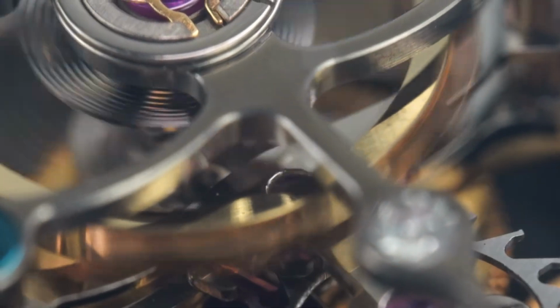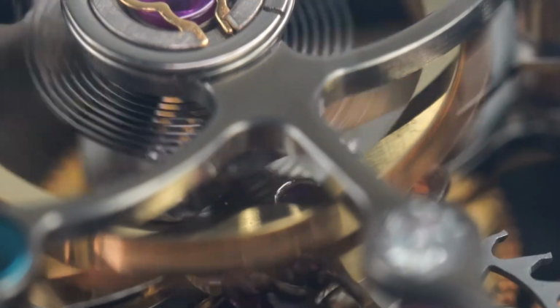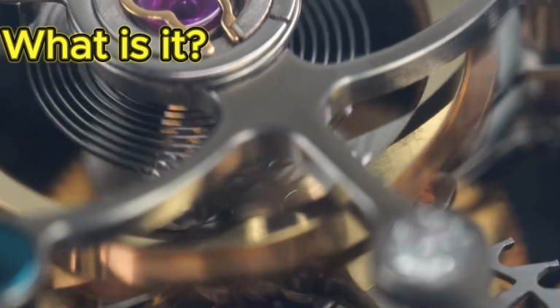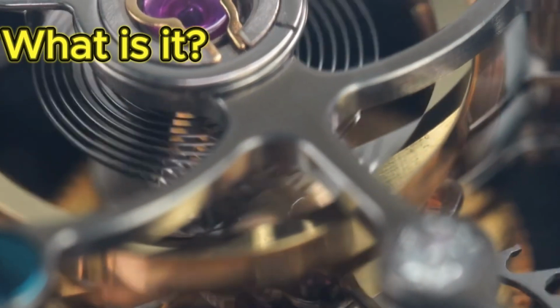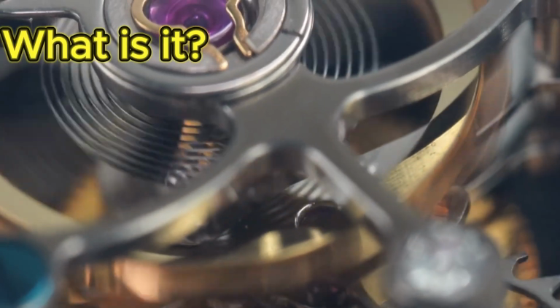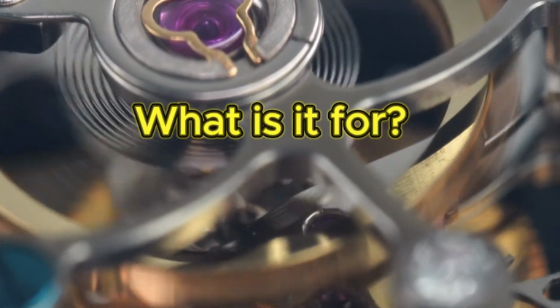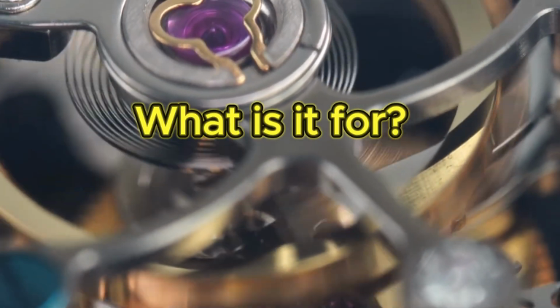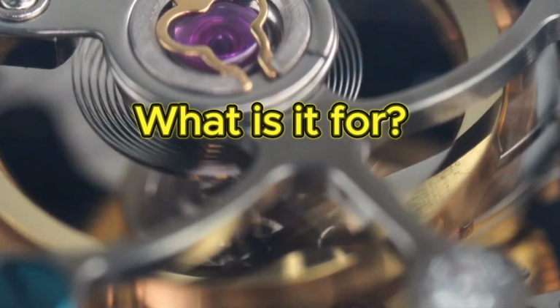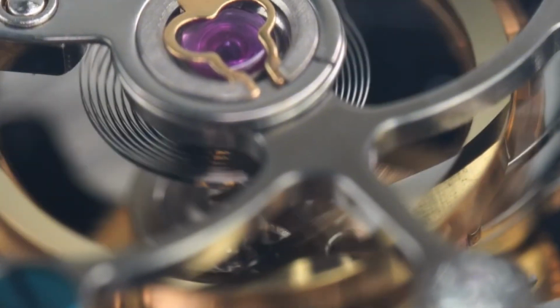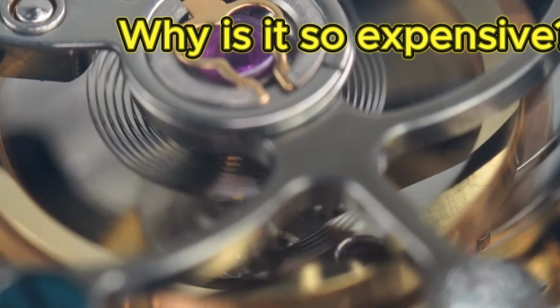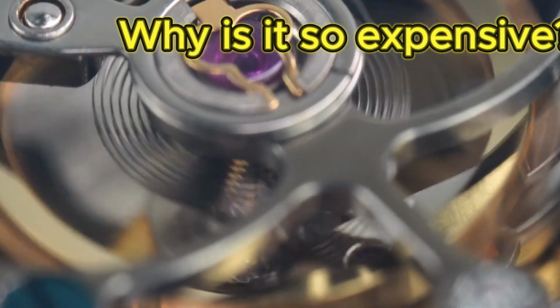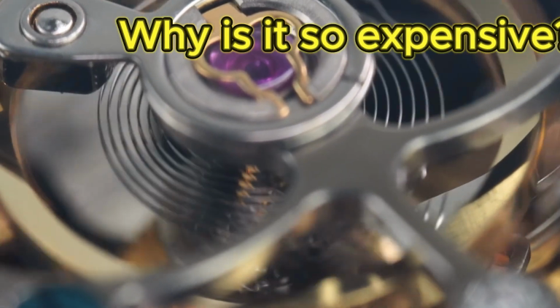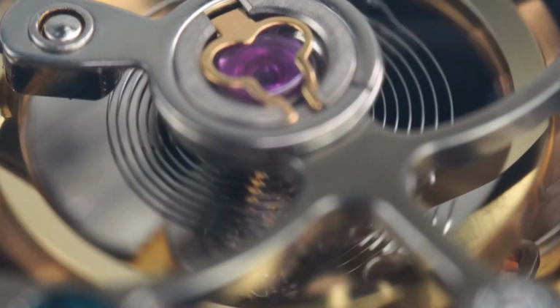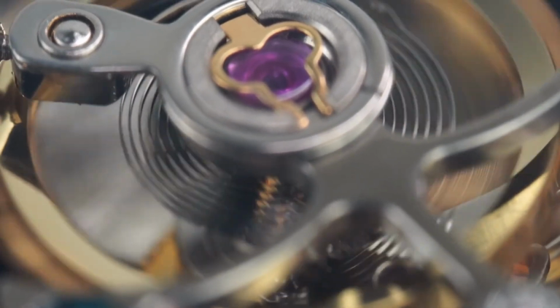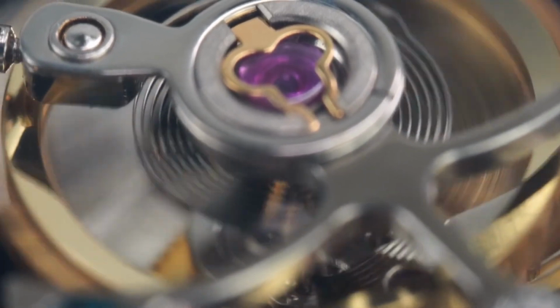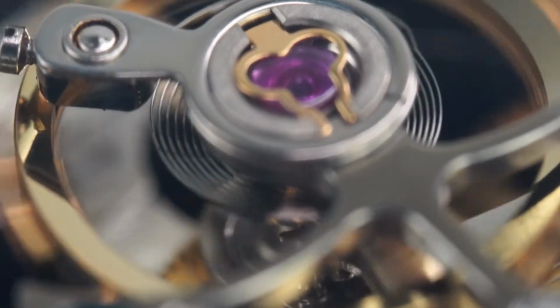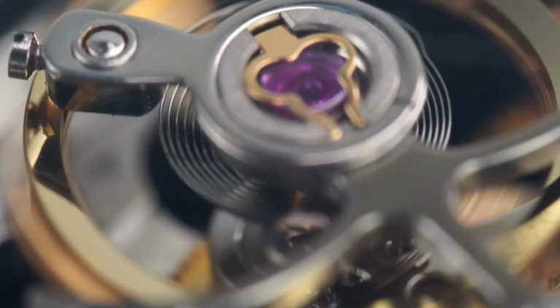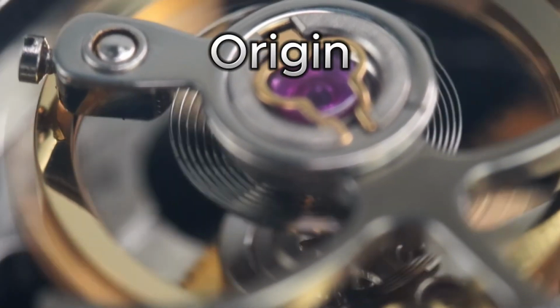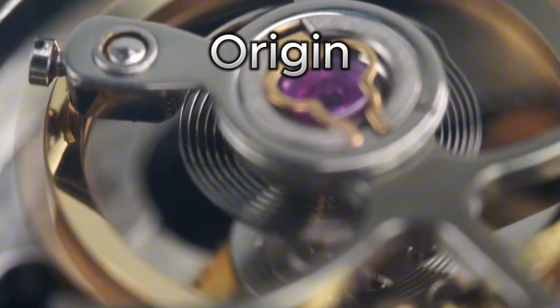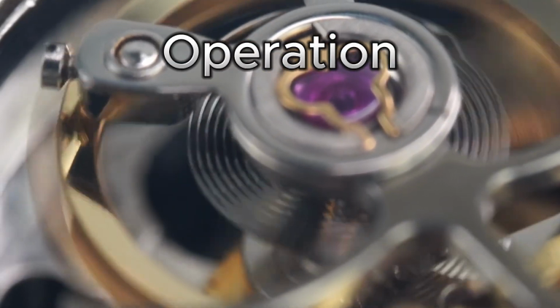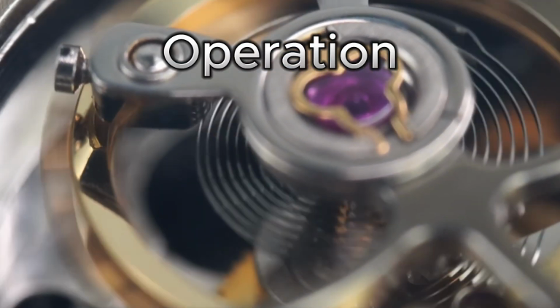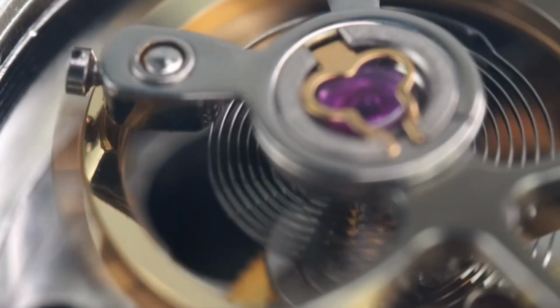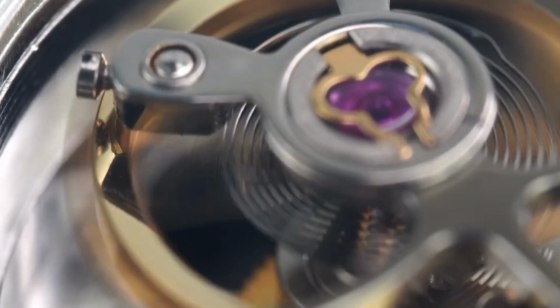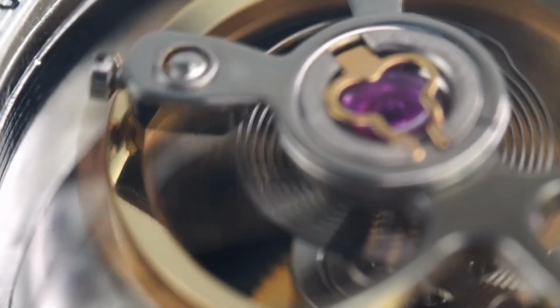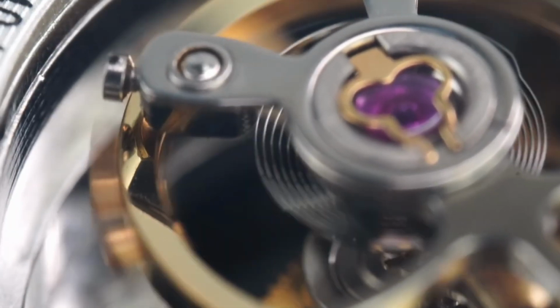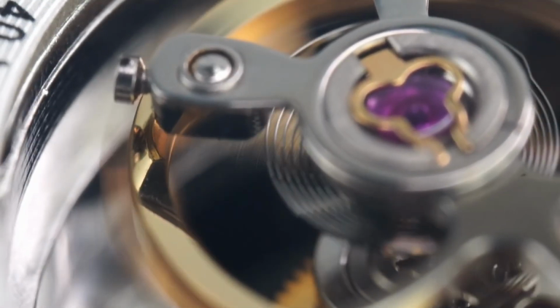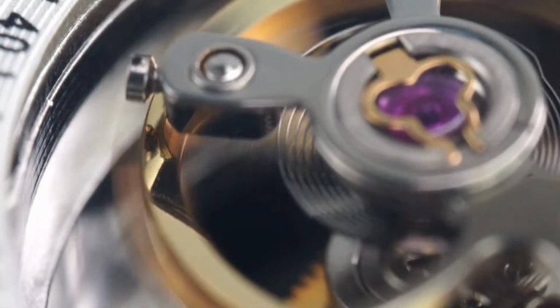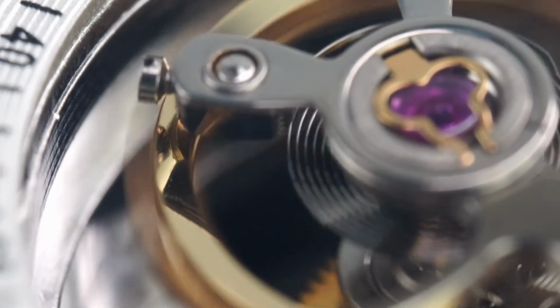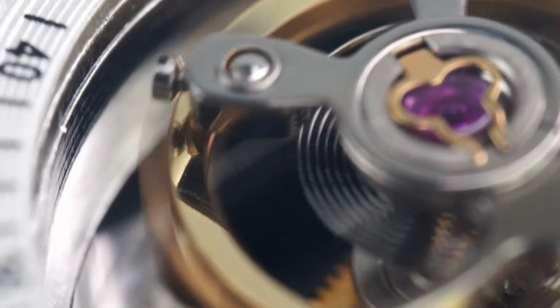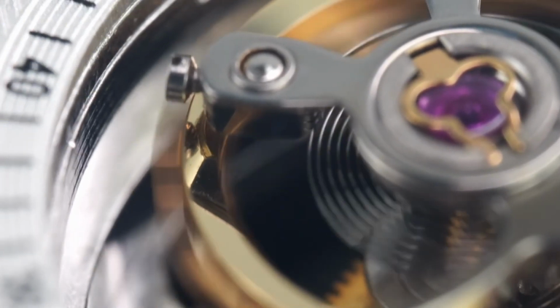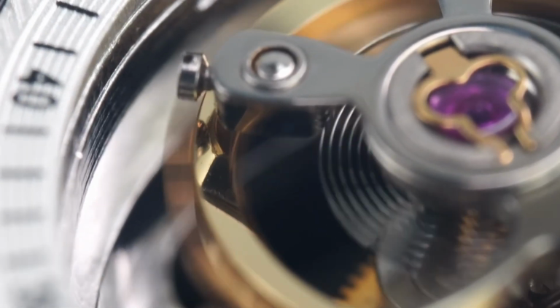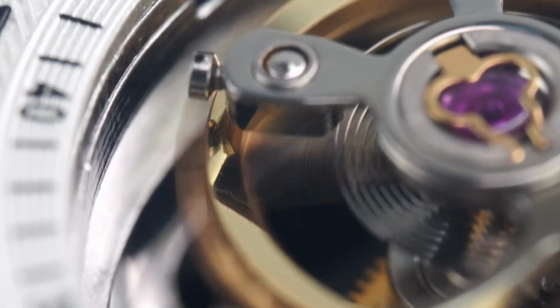But what exactly is it? What is it for? And why is it so expensive? Today we are going to answer everything, from its origin to its functioning, in a fascinating journey through the history, mechanics, and emotion it represents.